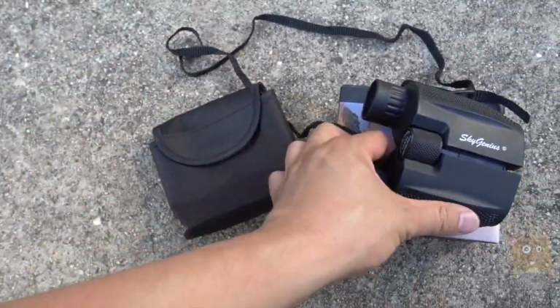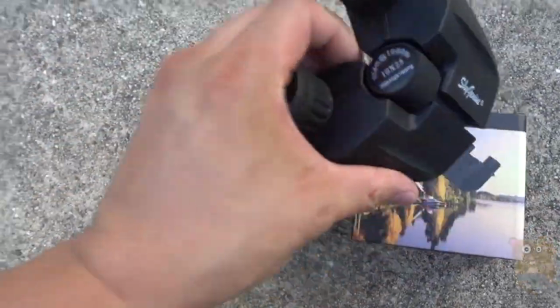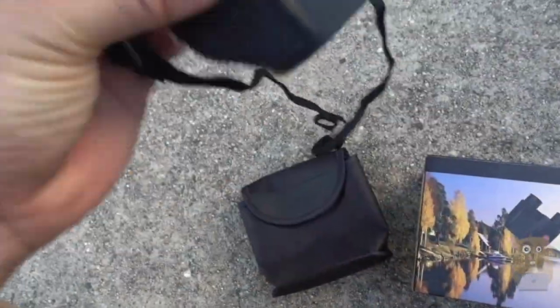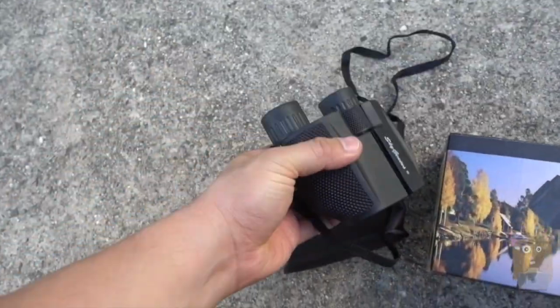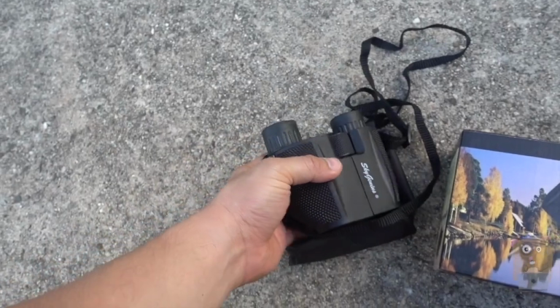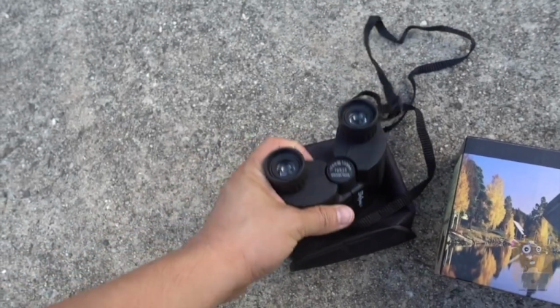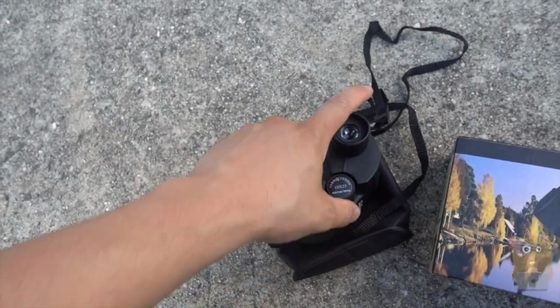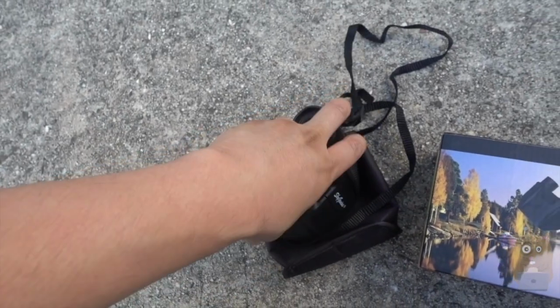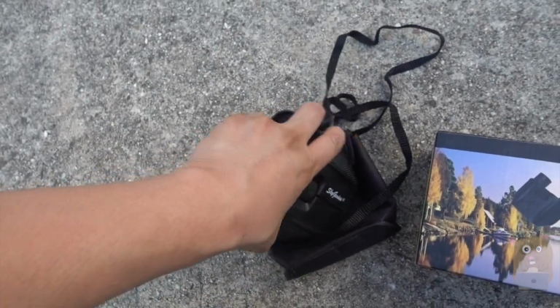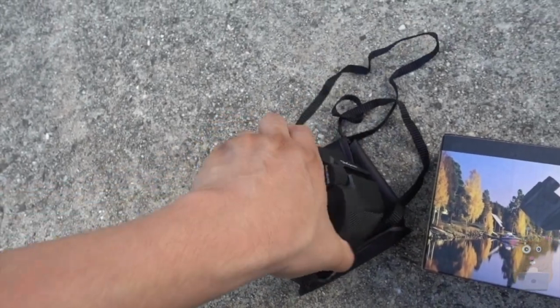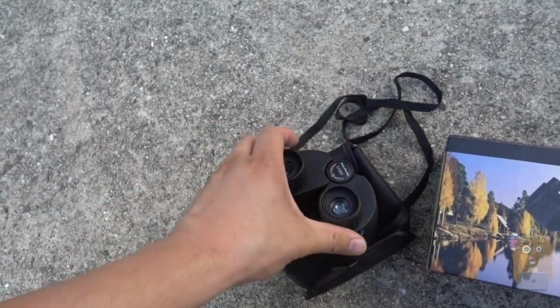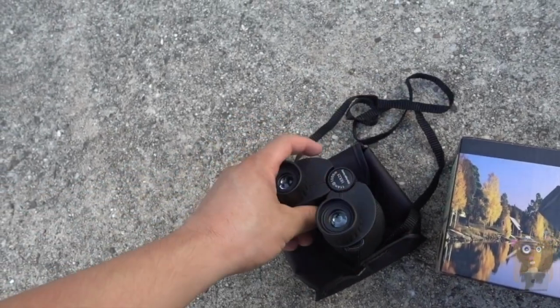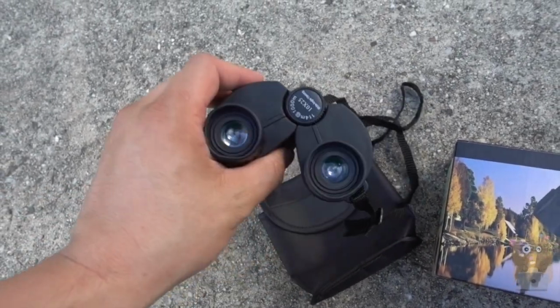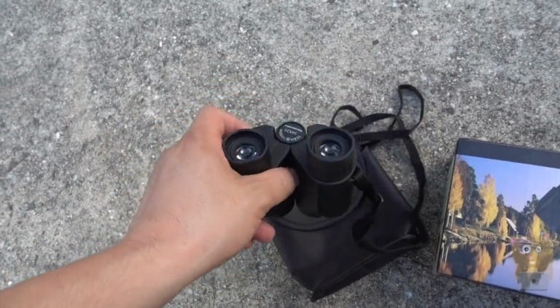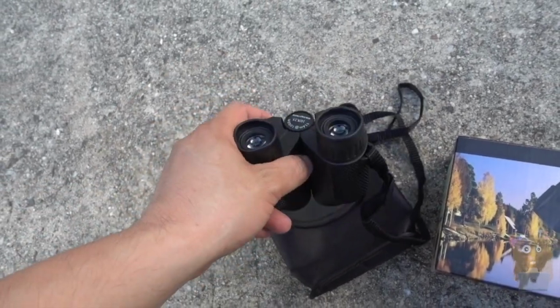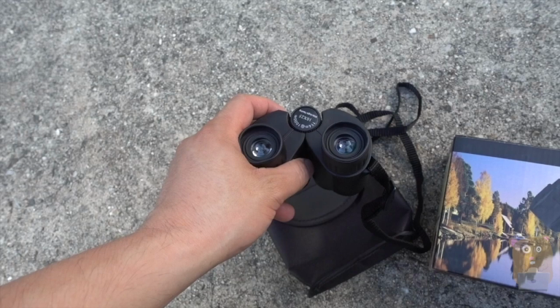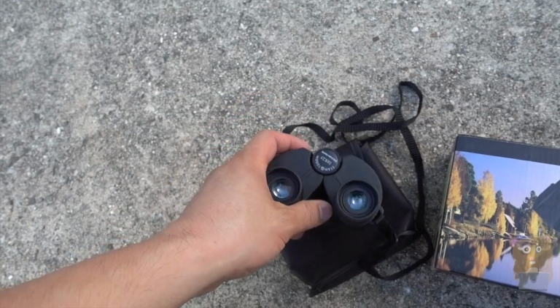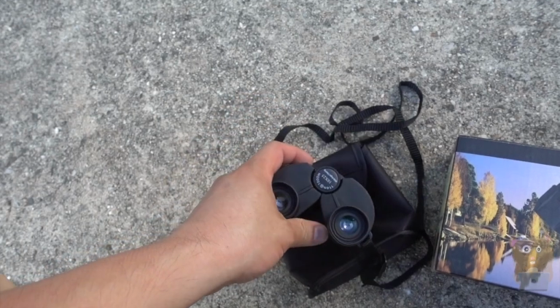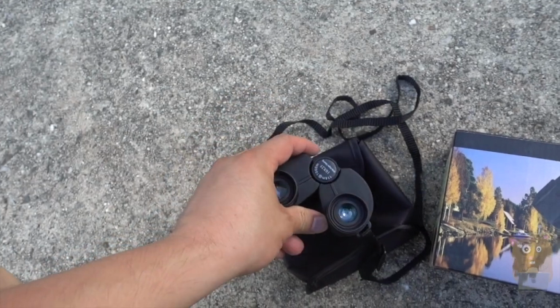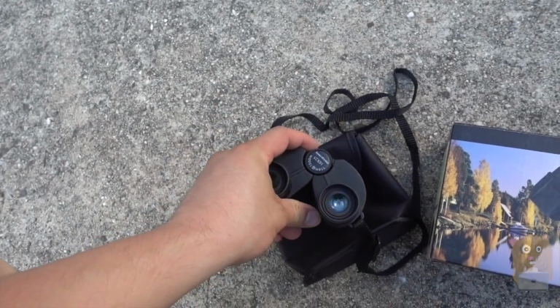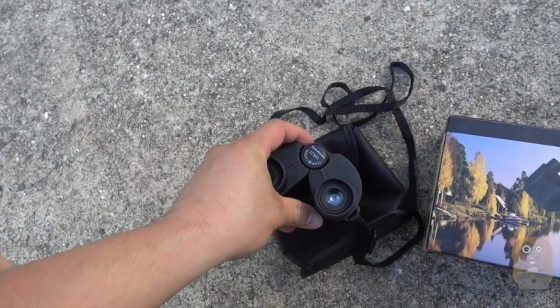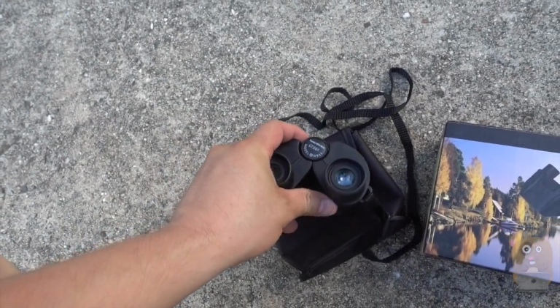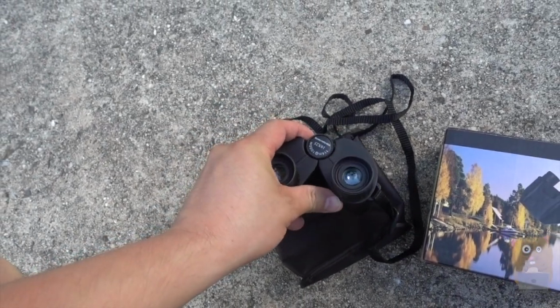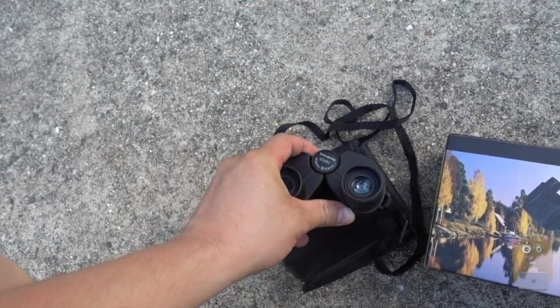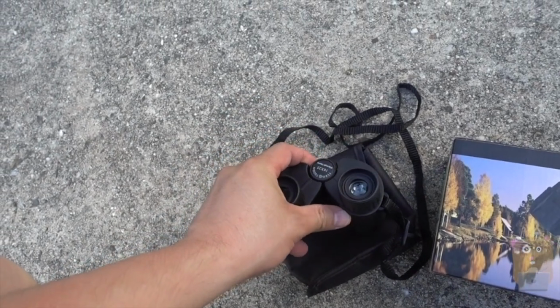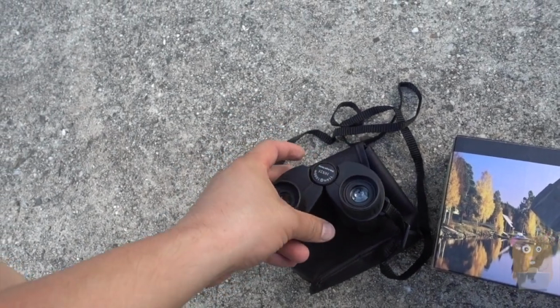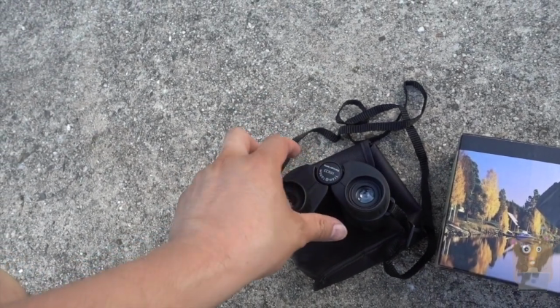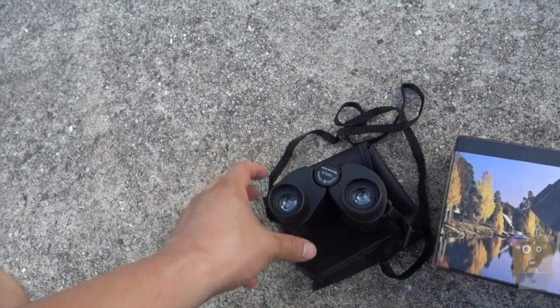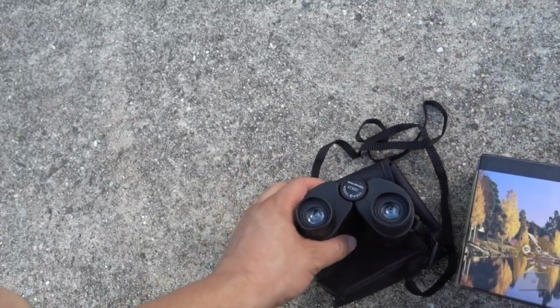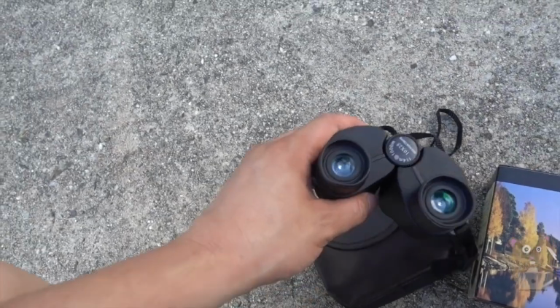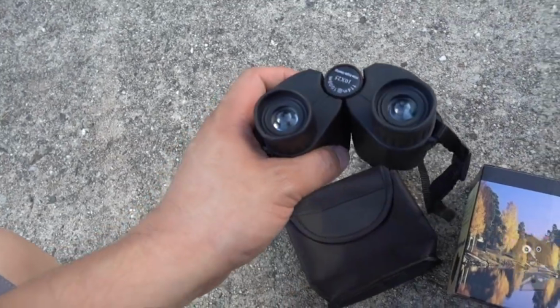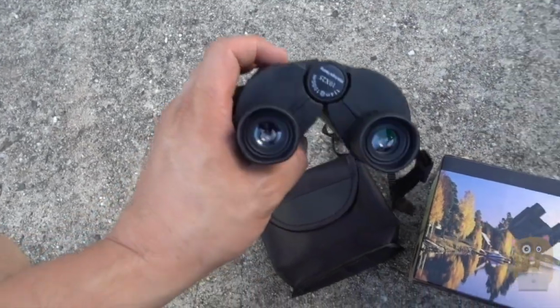It's very lightweight. This is the other SkyGenius I got — the other one I have was, I think, 8x42, and that one was much larger and pretty heavy for the kids. So I got this one for the kids instead.